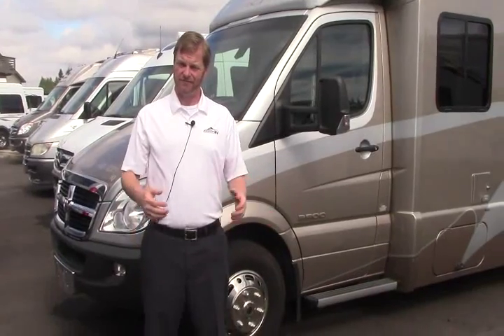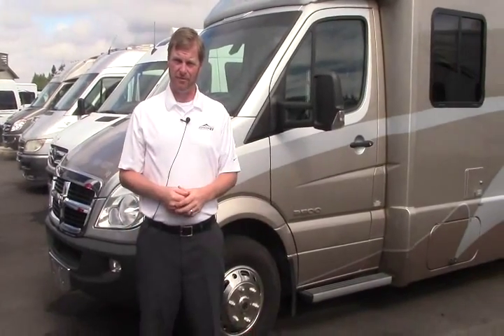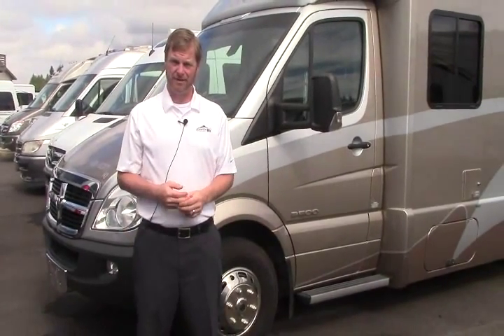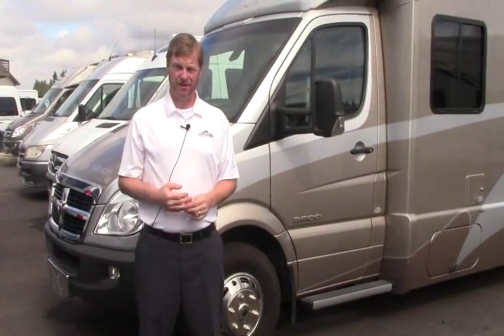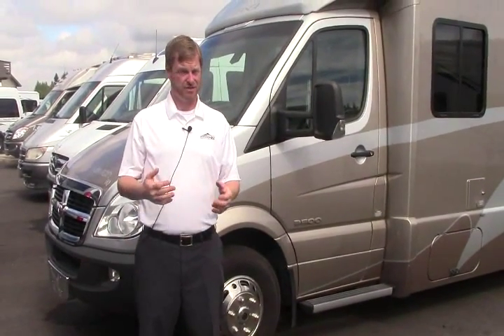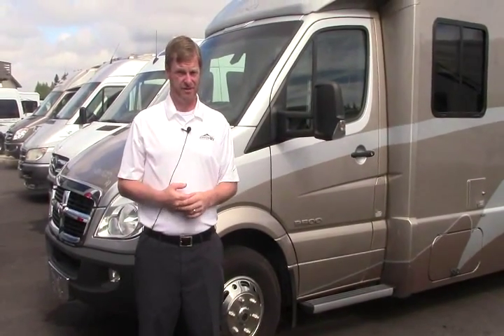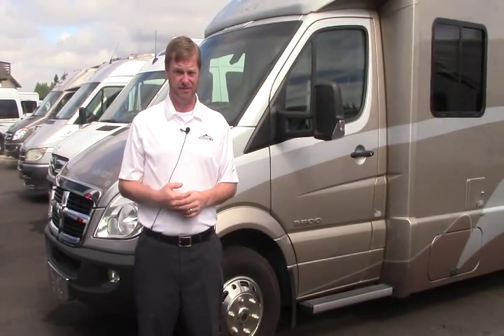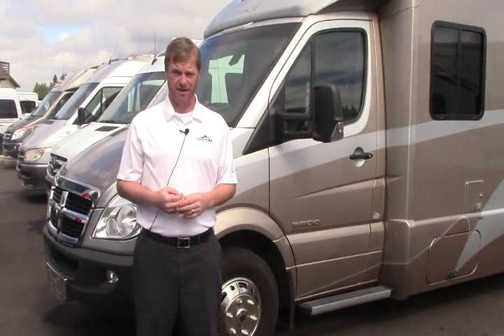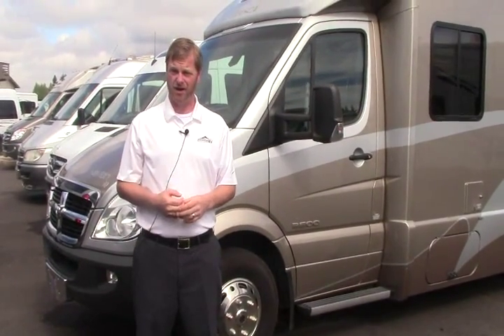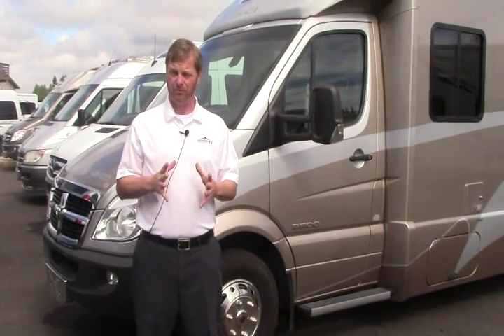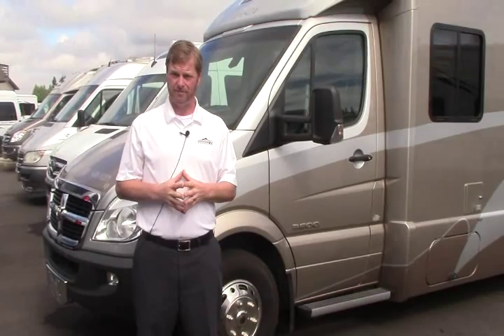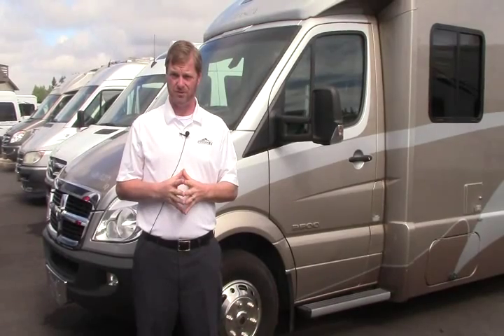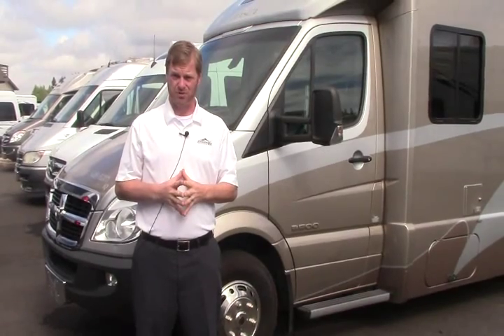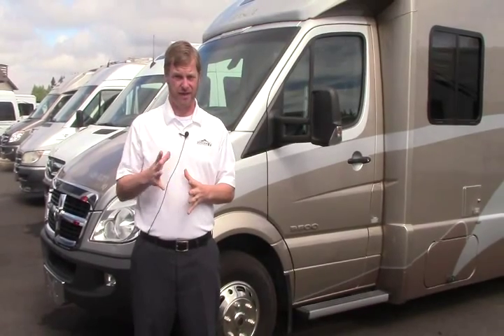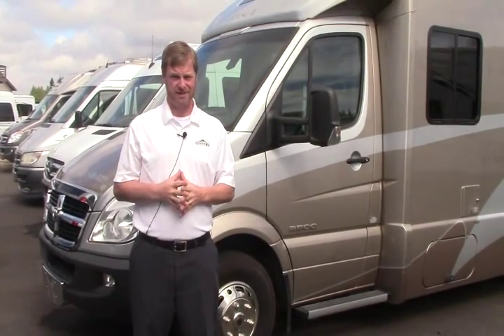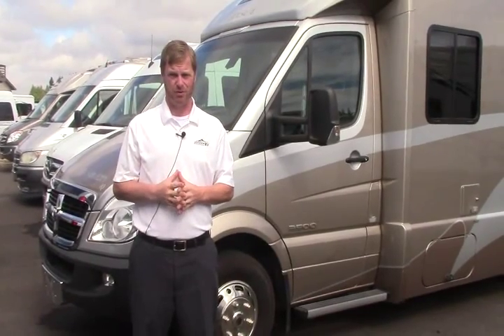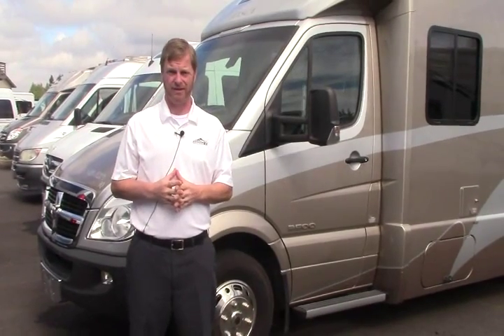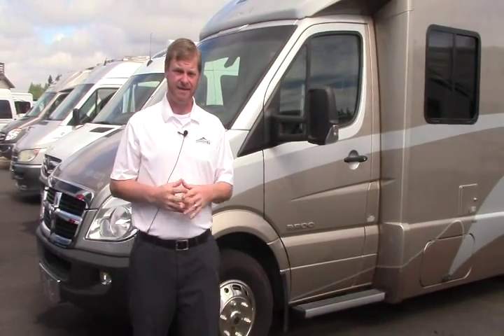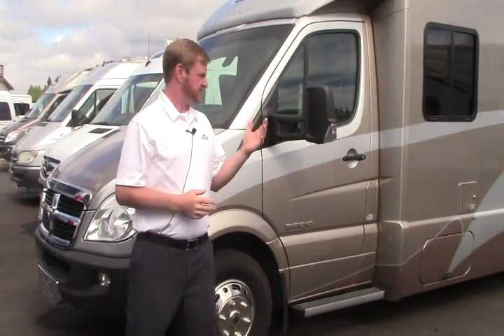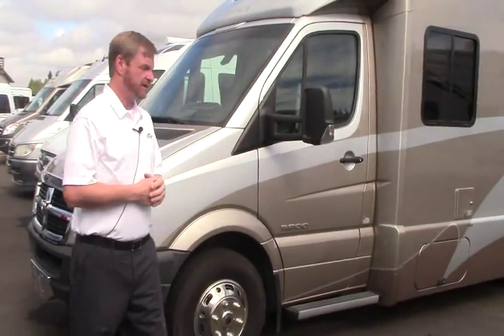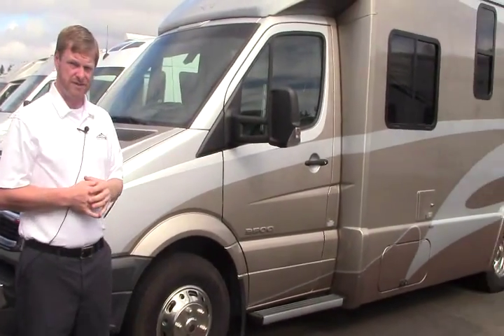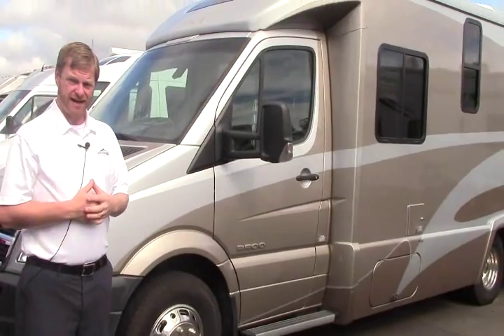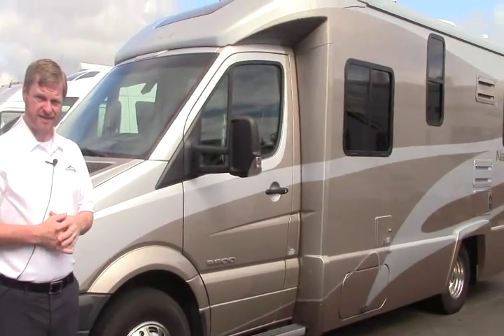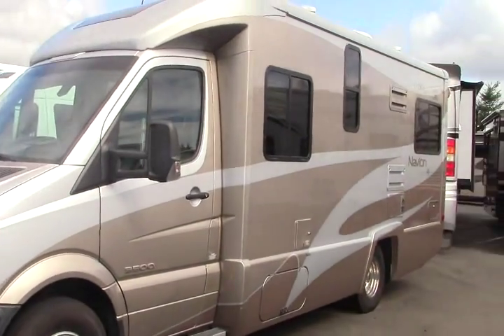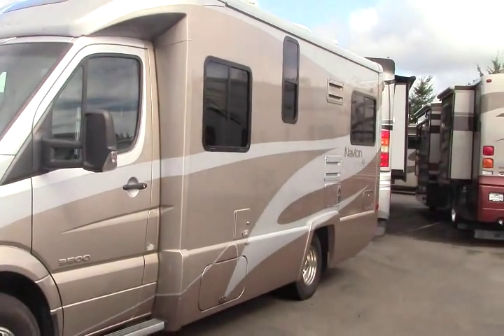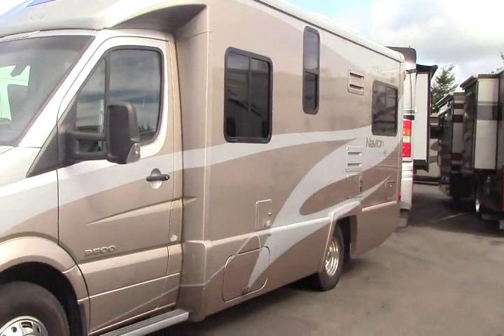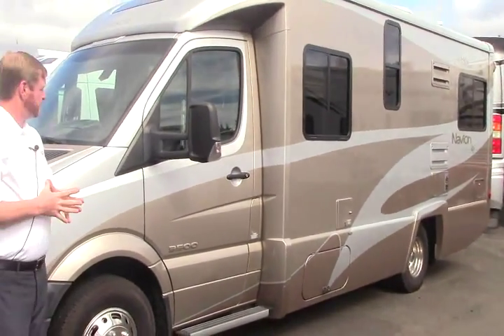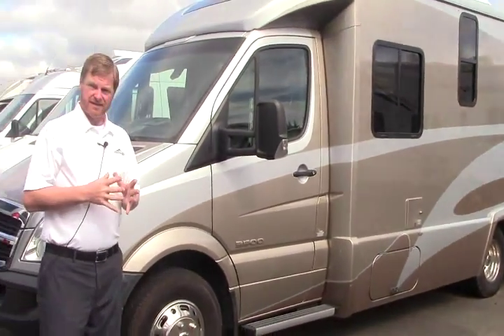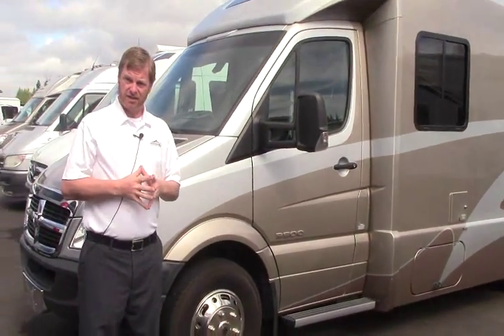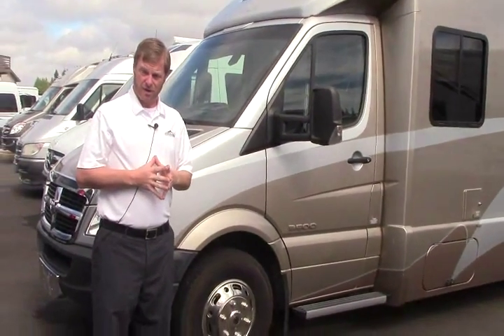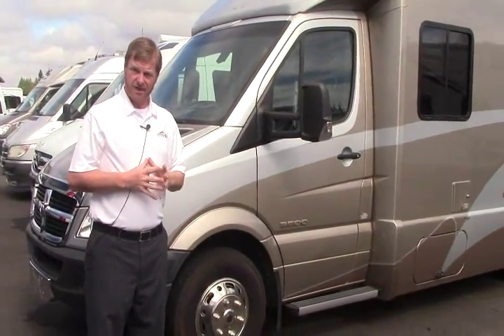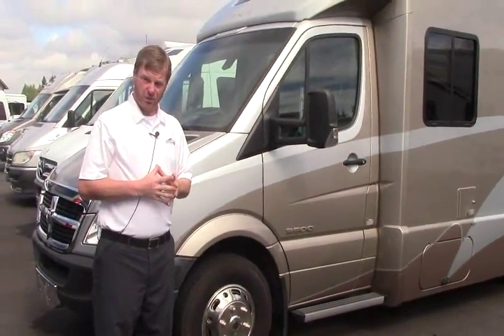Good afternoon everybody. My name is Jeremy. Thank you for checking out johnsonrv.com. We are a premium pre-owned superstore located just outside of Portland, Oregon. Today we have a 2008 Itasca Navion — it's the IQ model, the Island Queen.